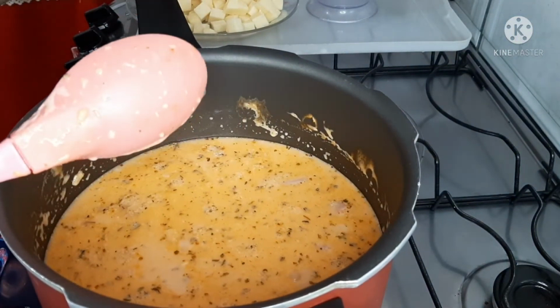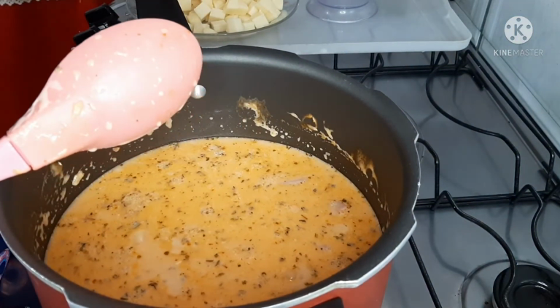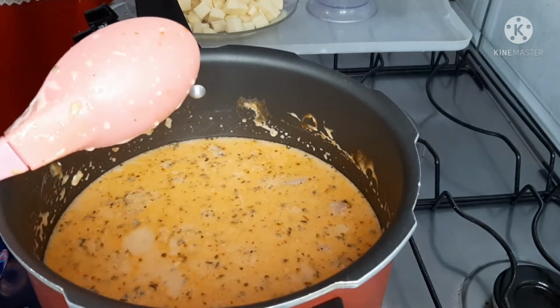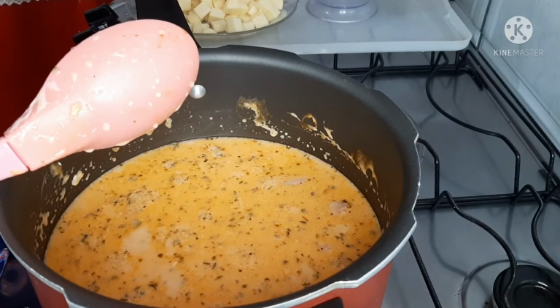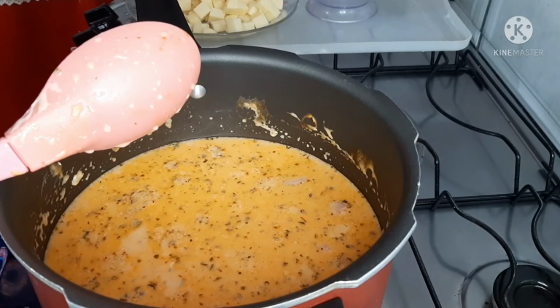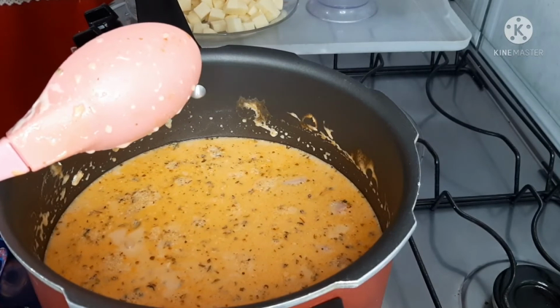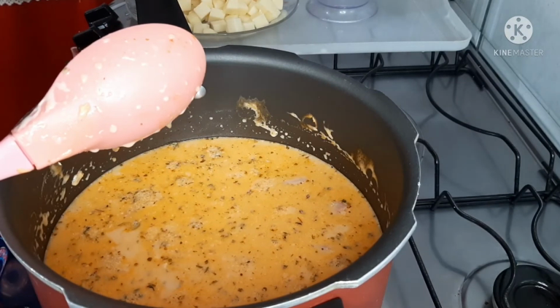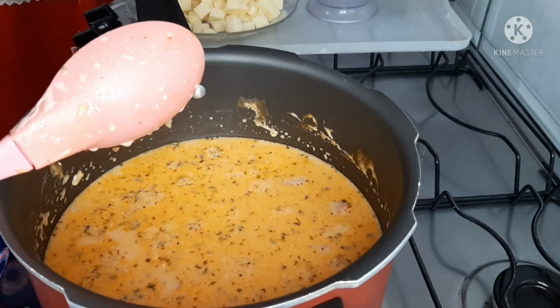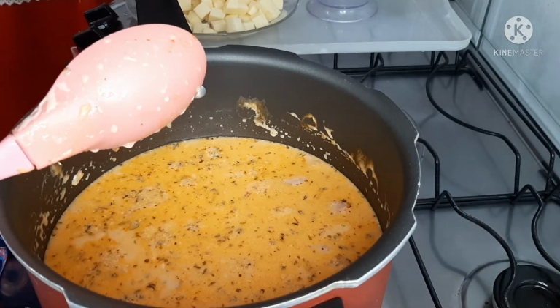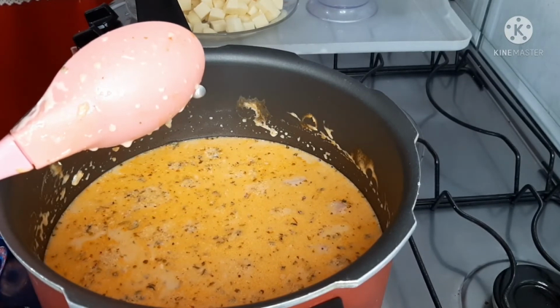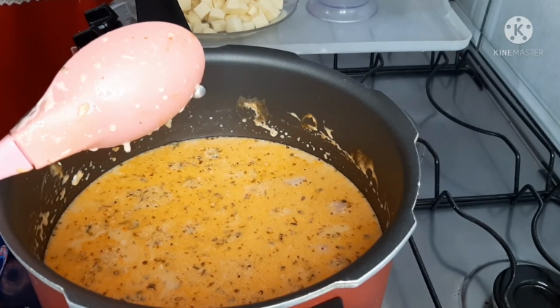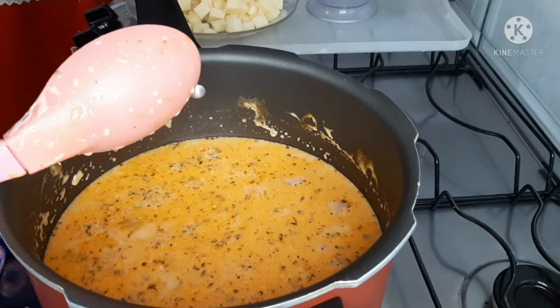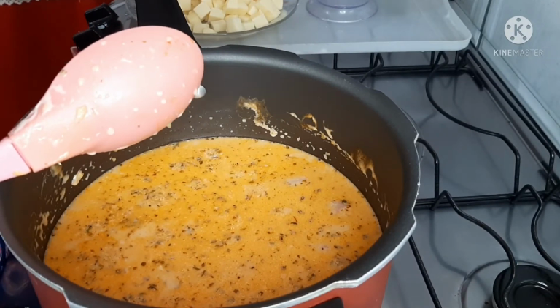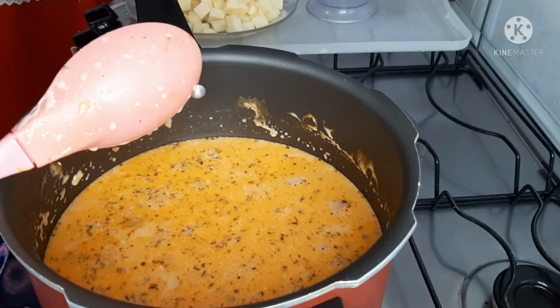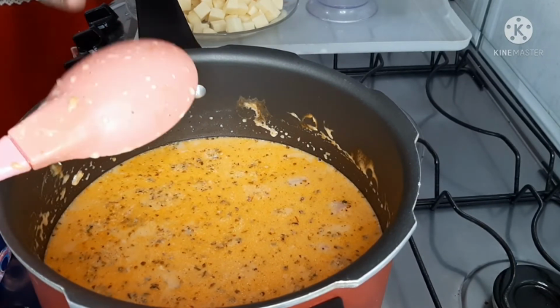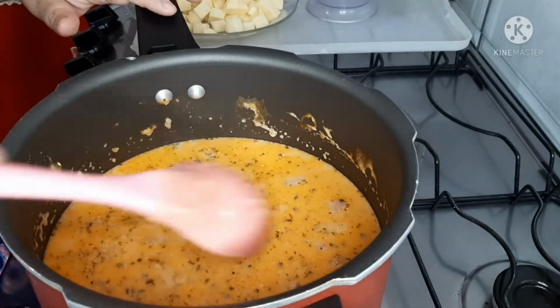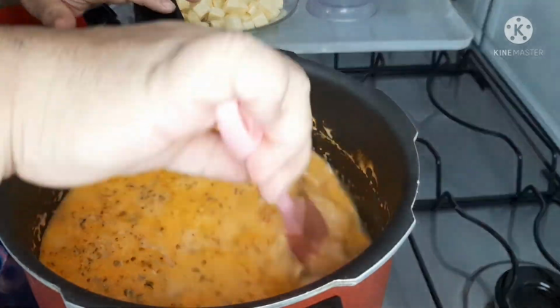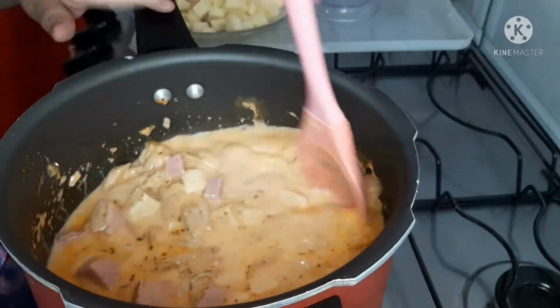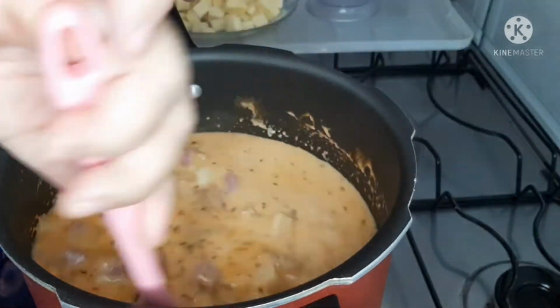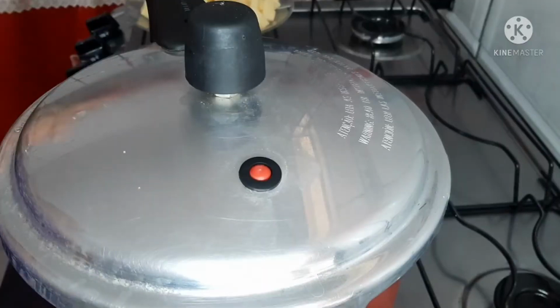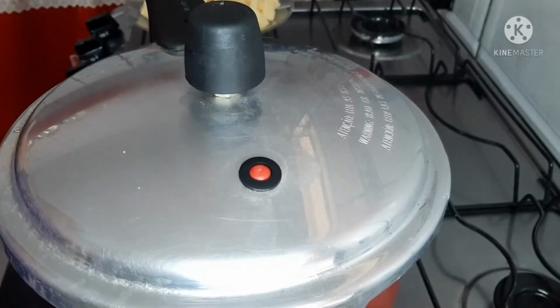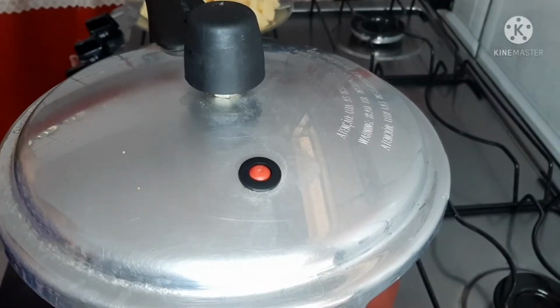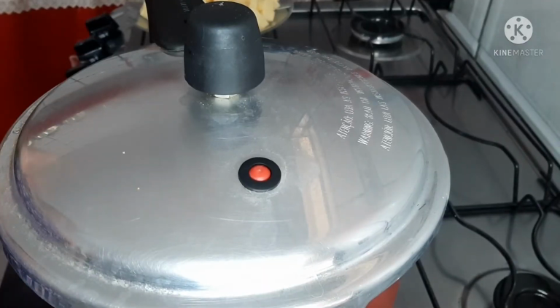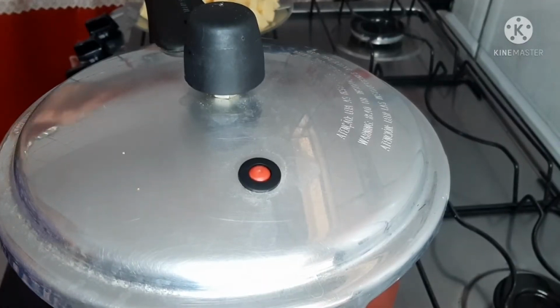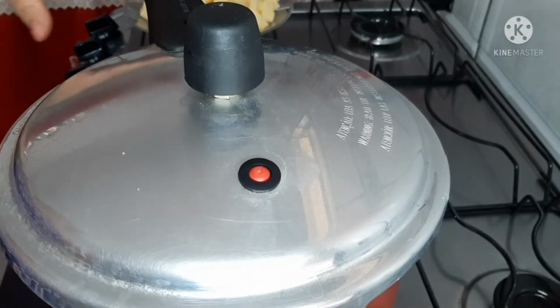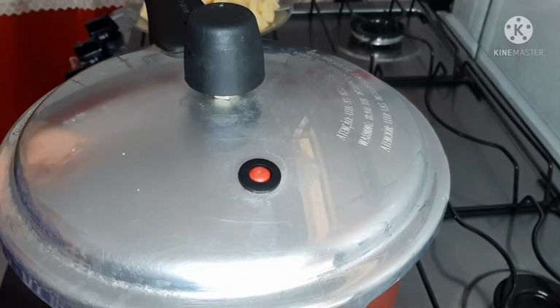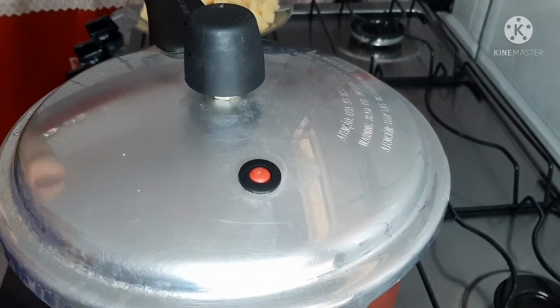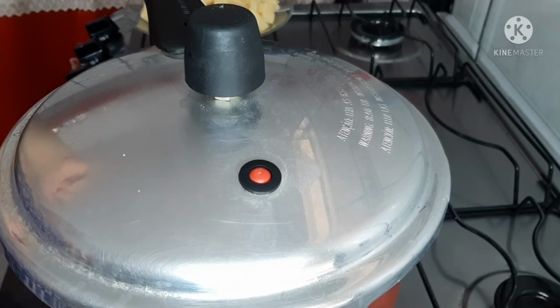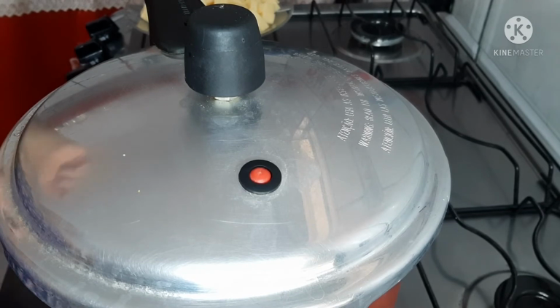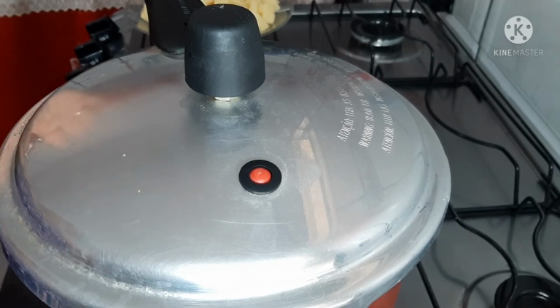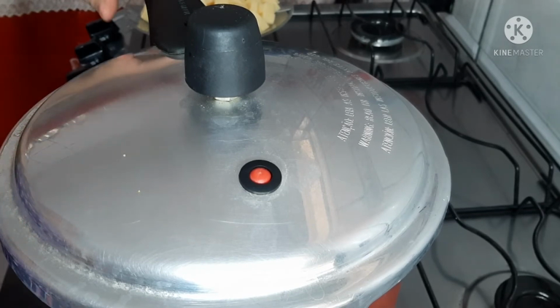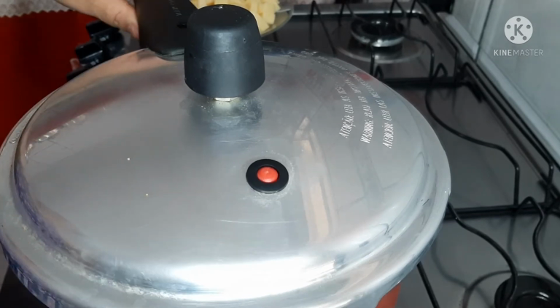Lembrando que o sal eu não vou colocar agora, porque o presunto tem sal, o queijo e o requeijão também. Então eu deixo para depois. E quando se passarem os 3 minutinhos, você não tira a pressão não — deixa sair por ela mesma.